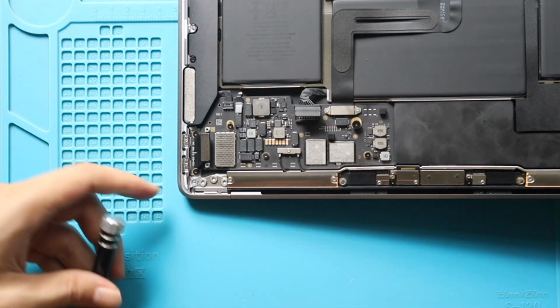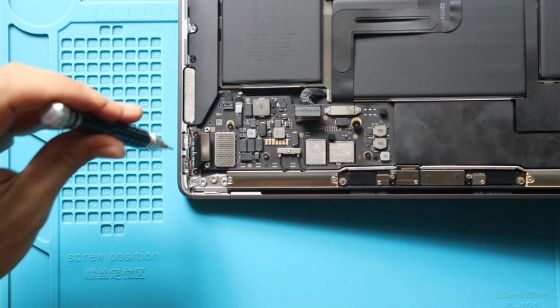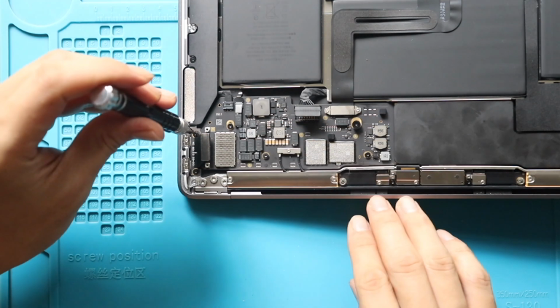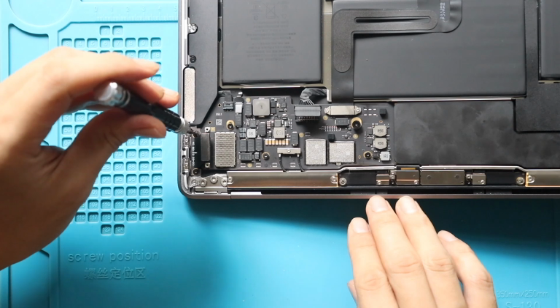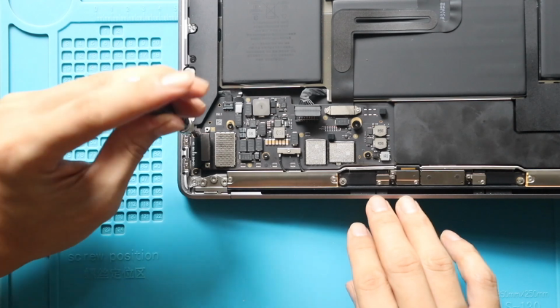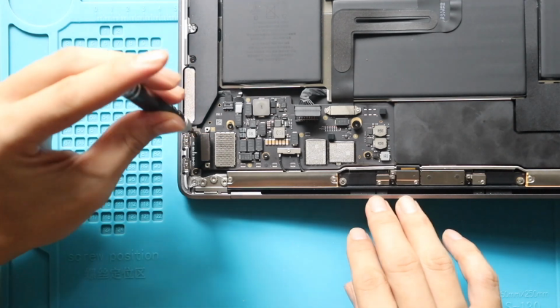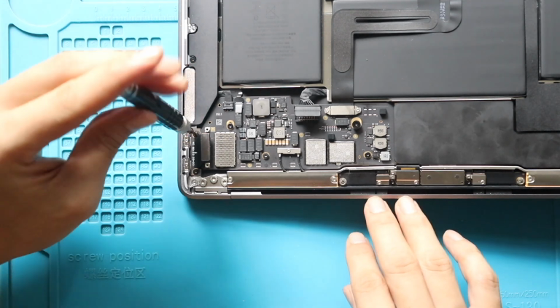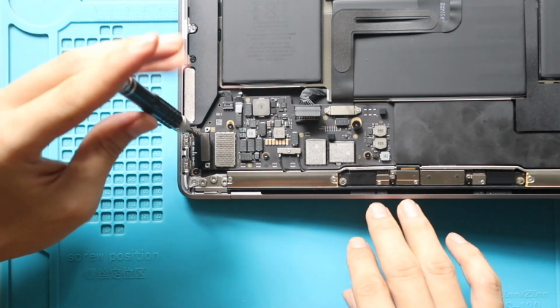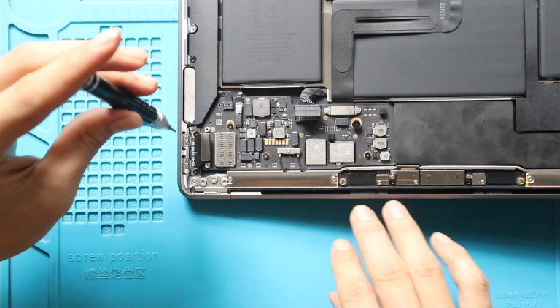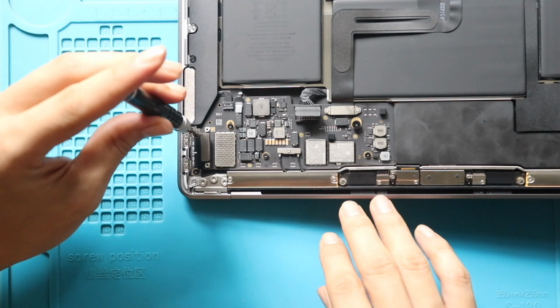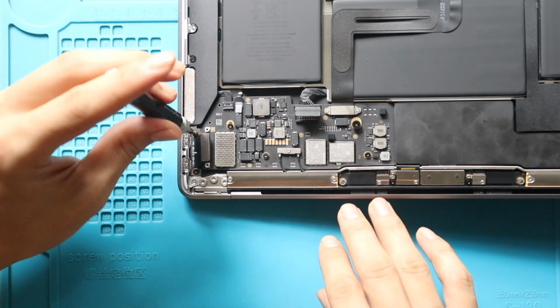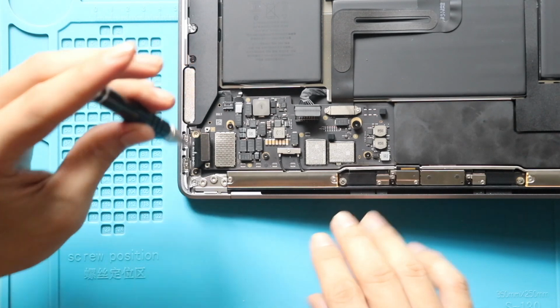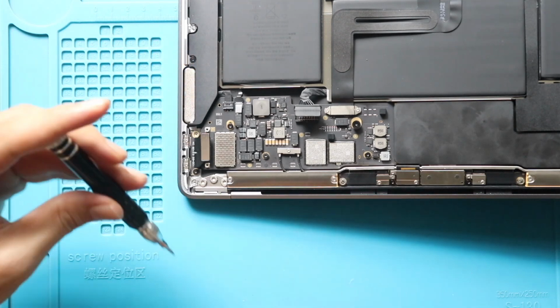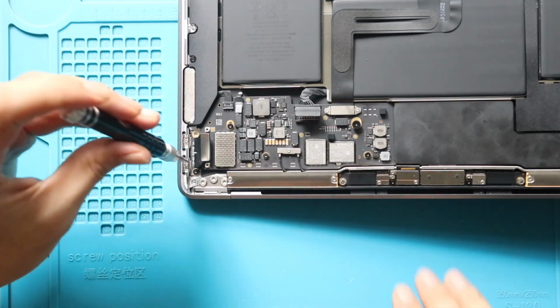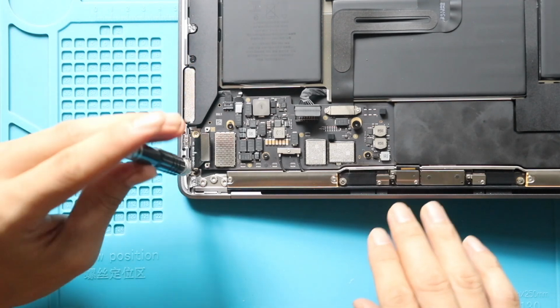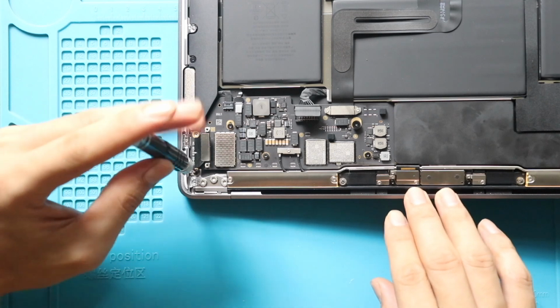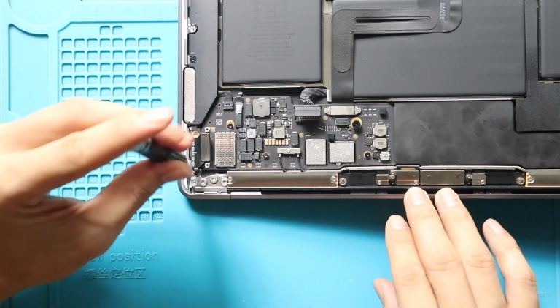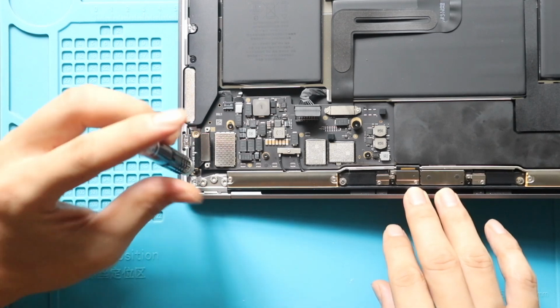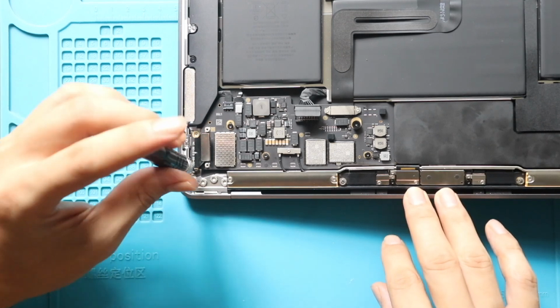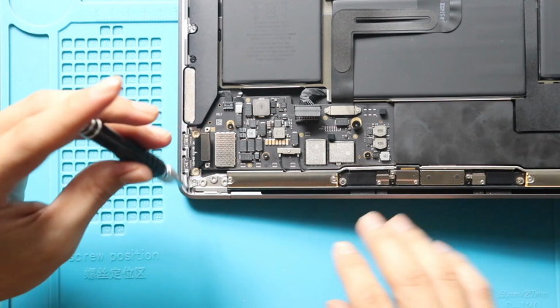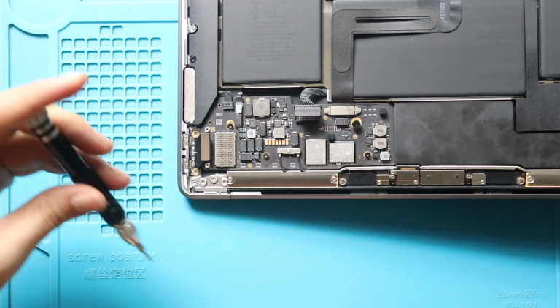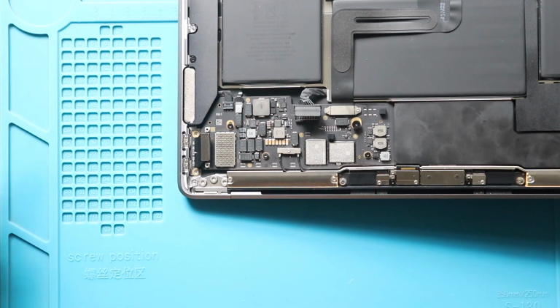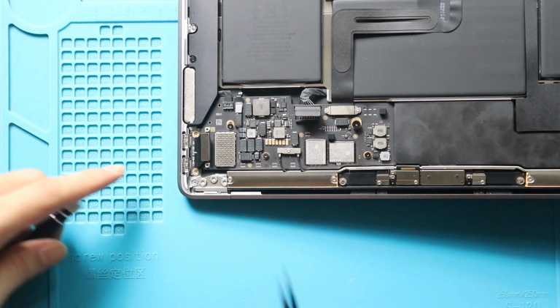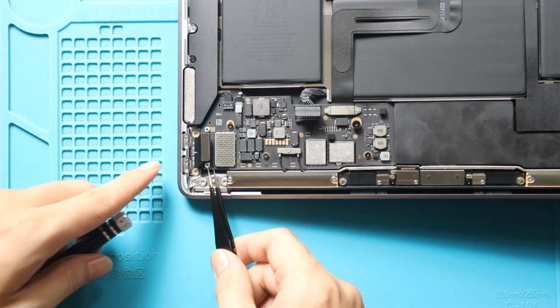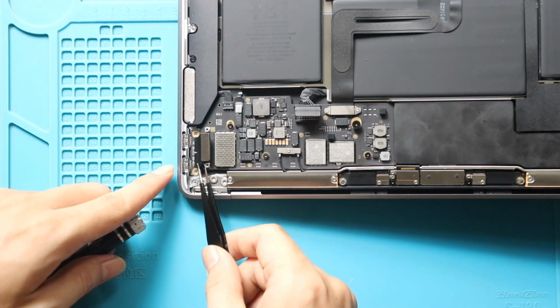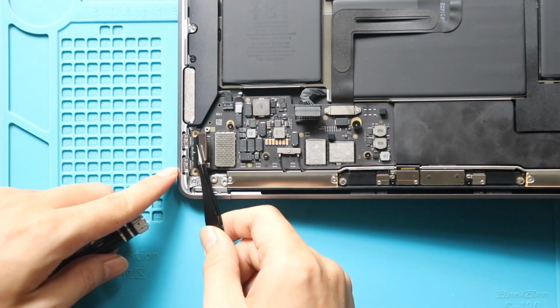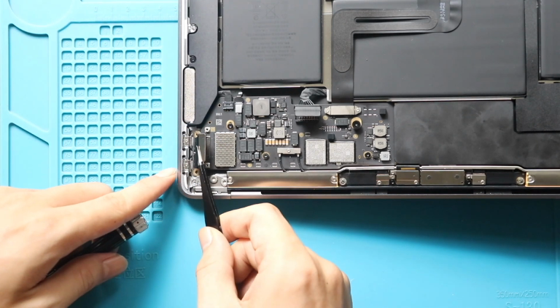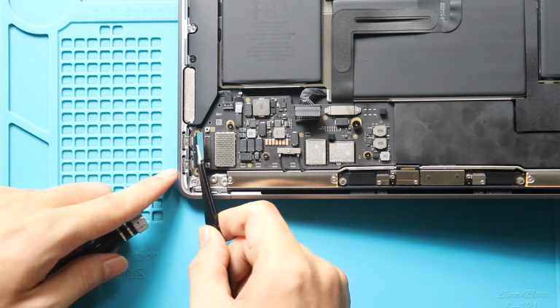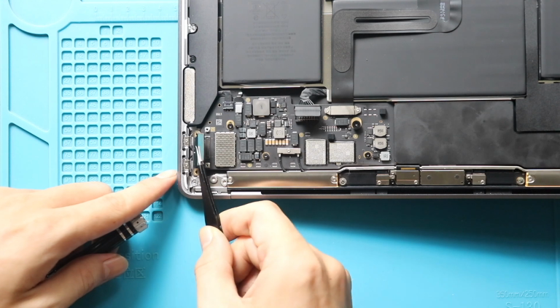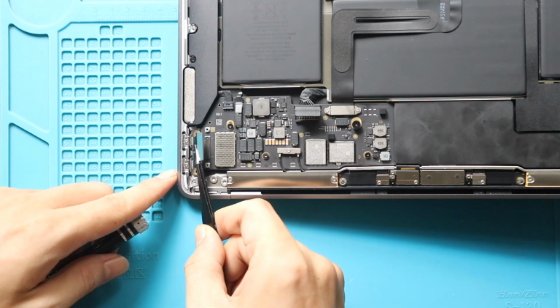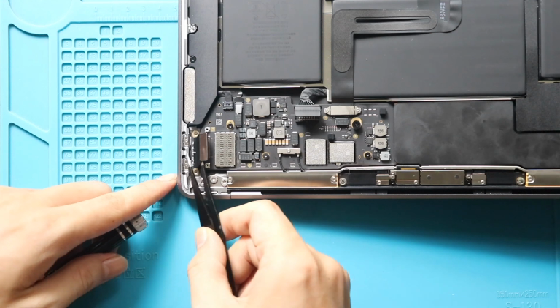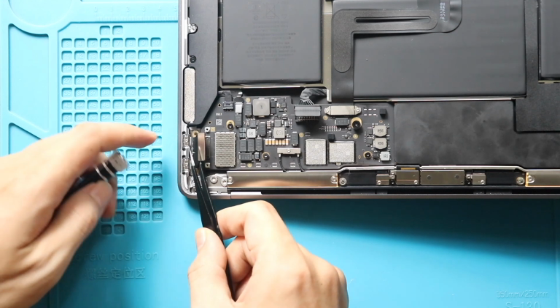Next, undo the two screws securing the charging board. Then, gently pull out the non-working Type-C charging connector board from the body.